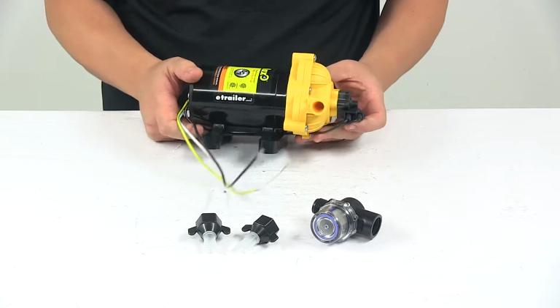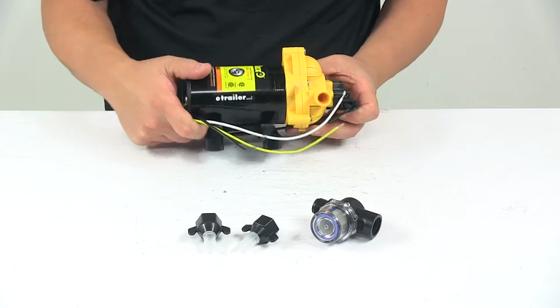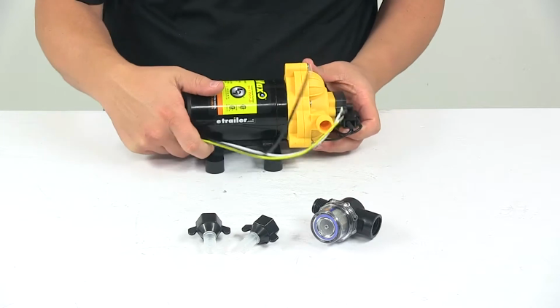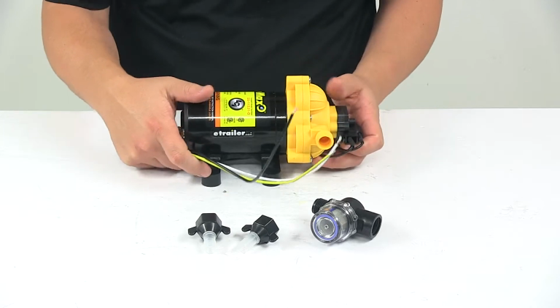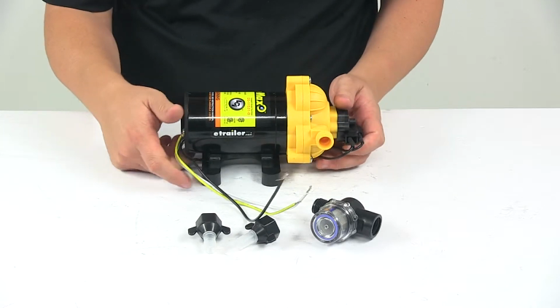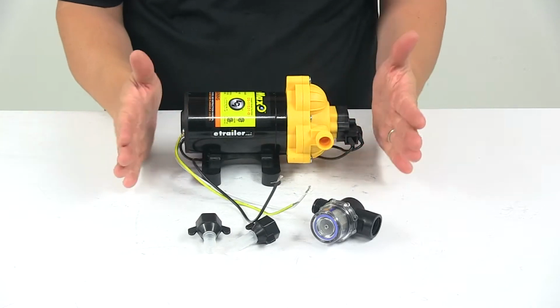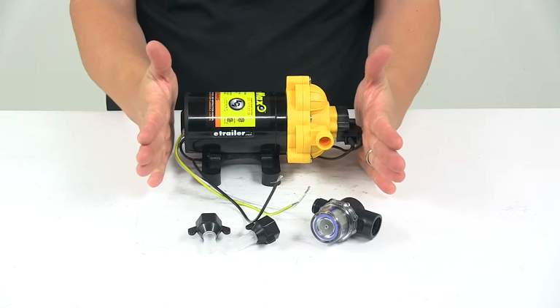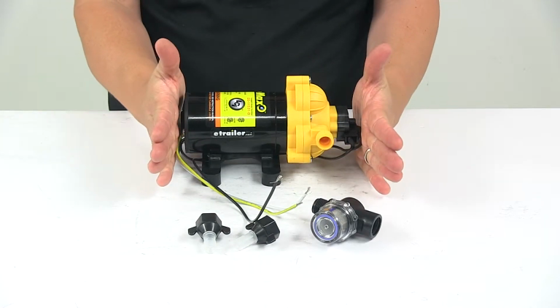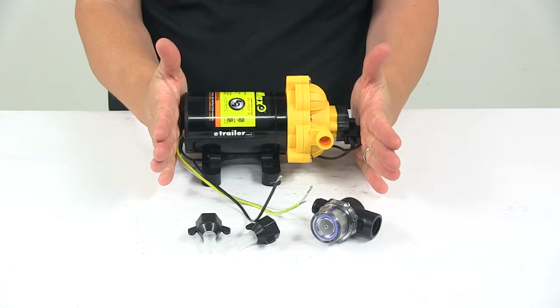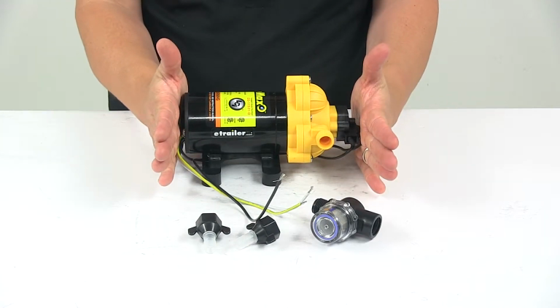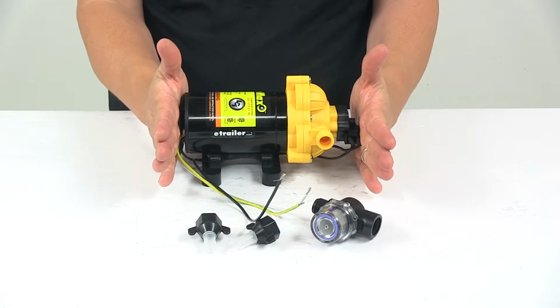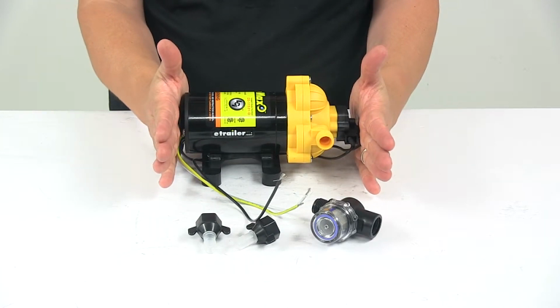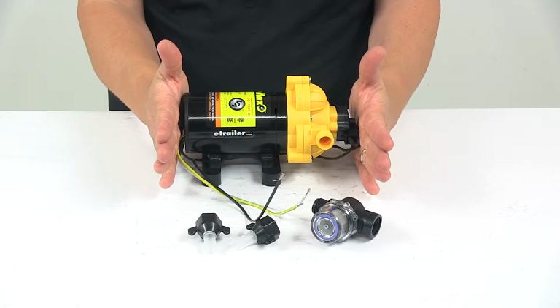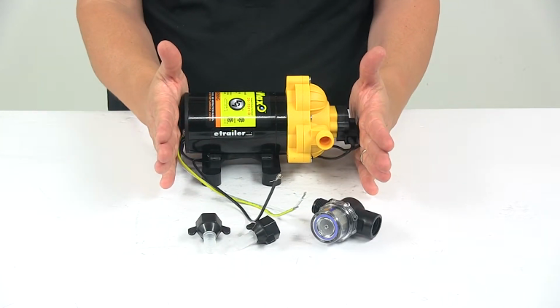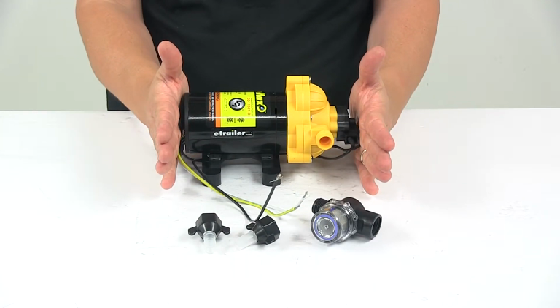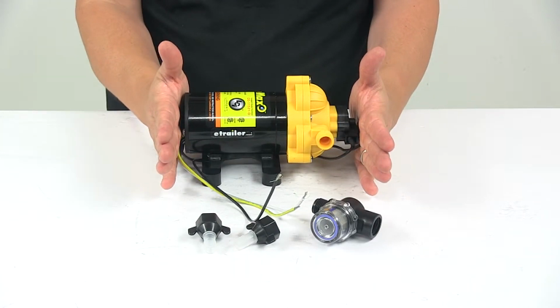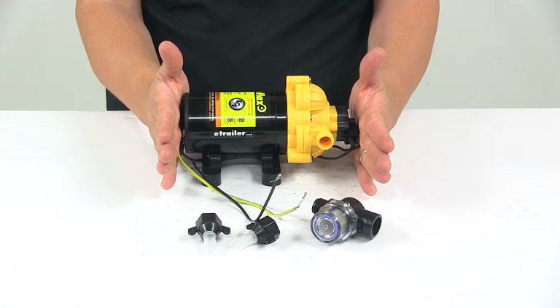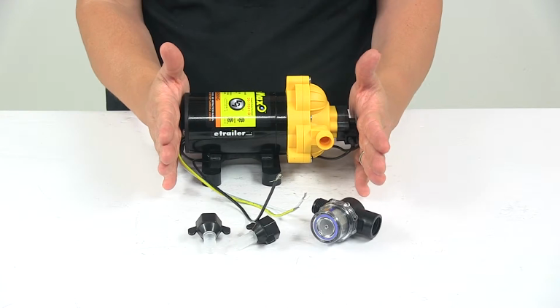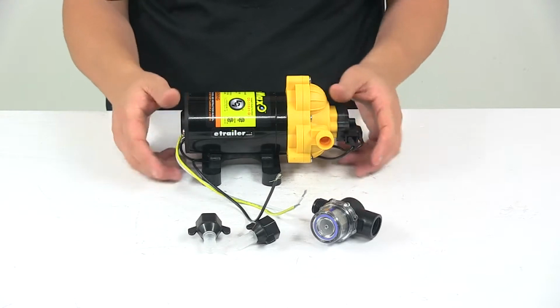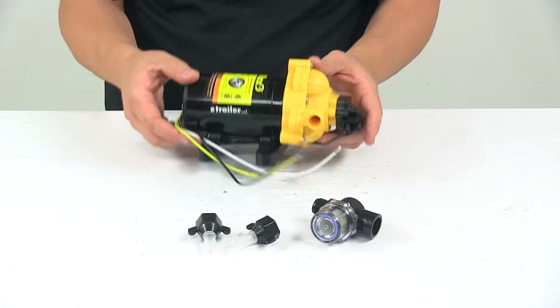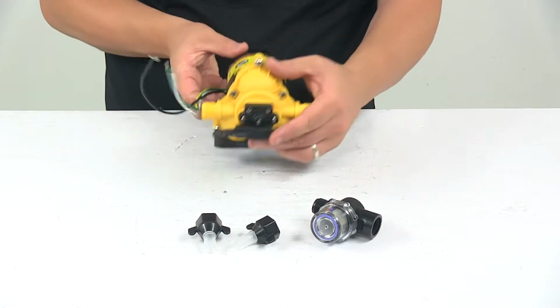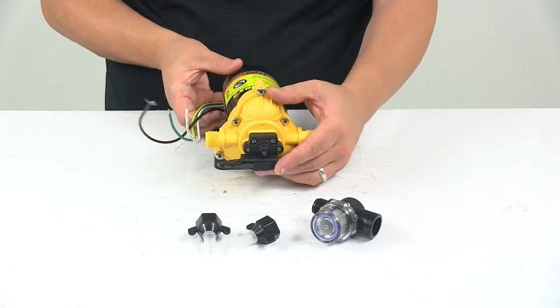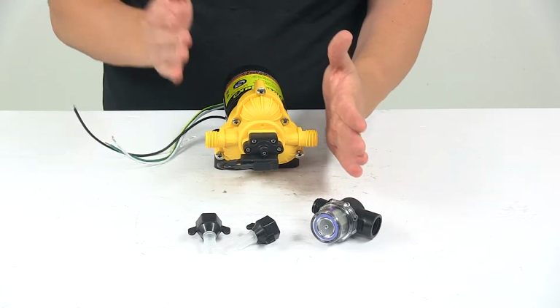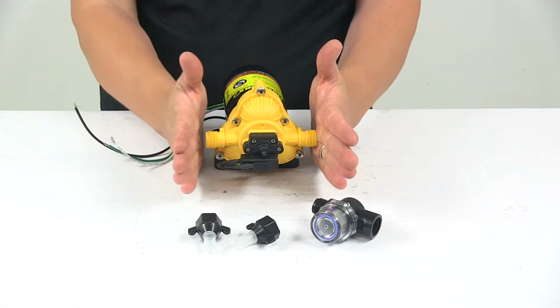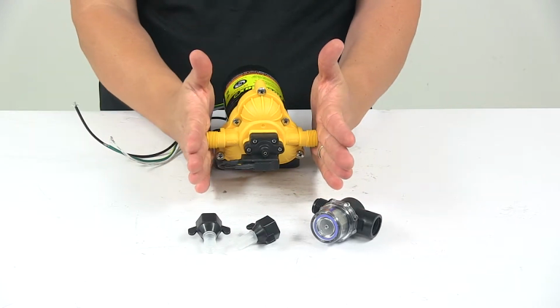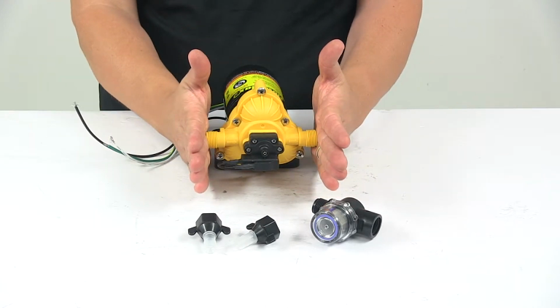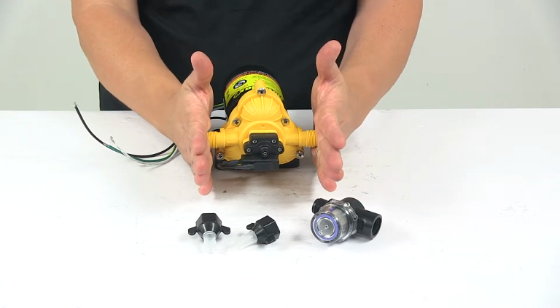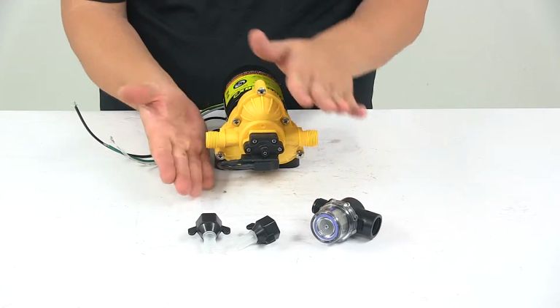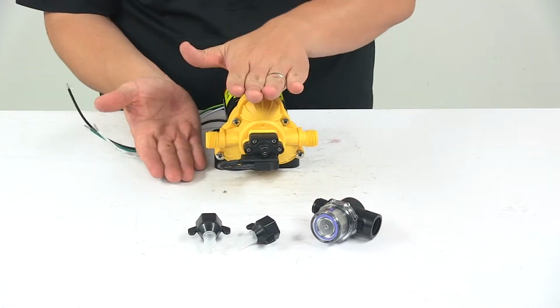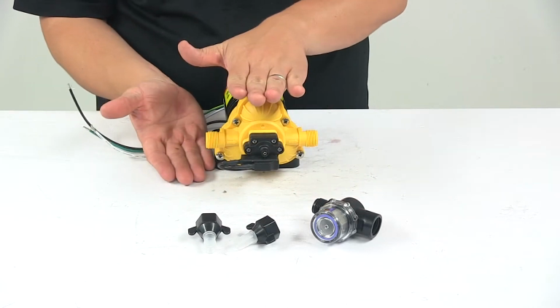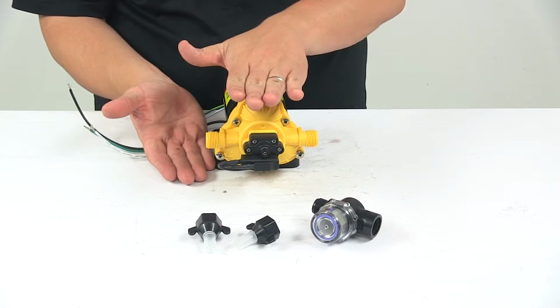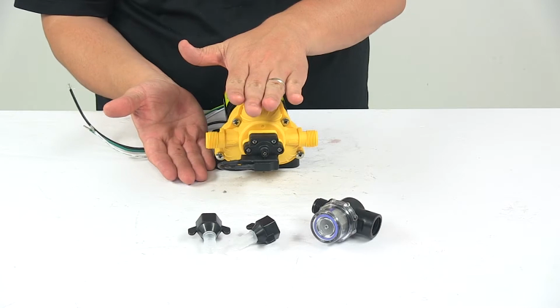For overall measurements, I took a measurement of the overall length edge to edge, getting eight and three quarter inches long by five inches wide by five inches tall.